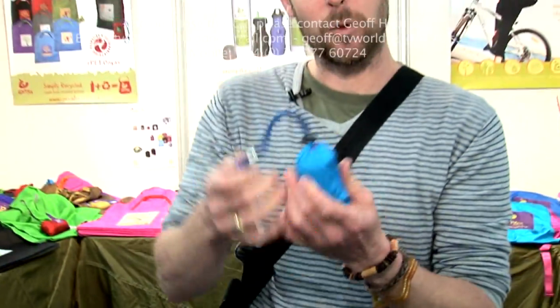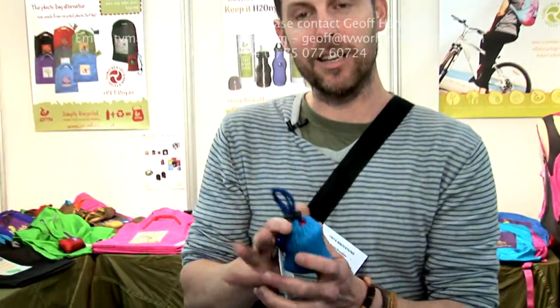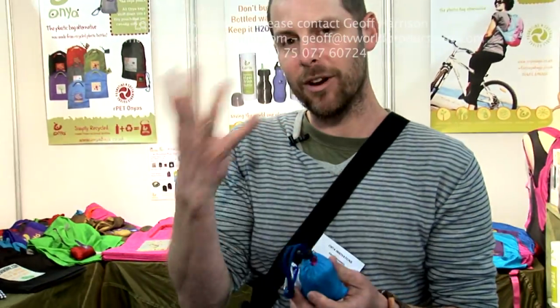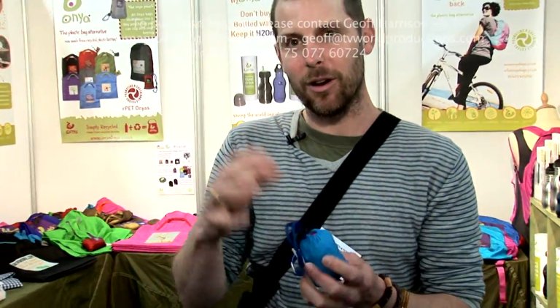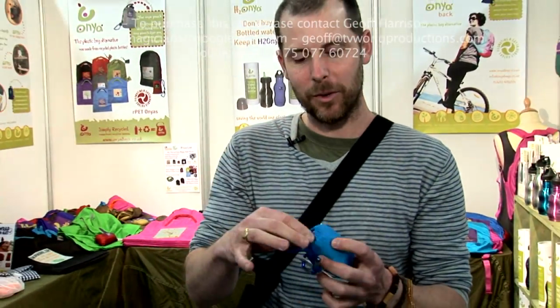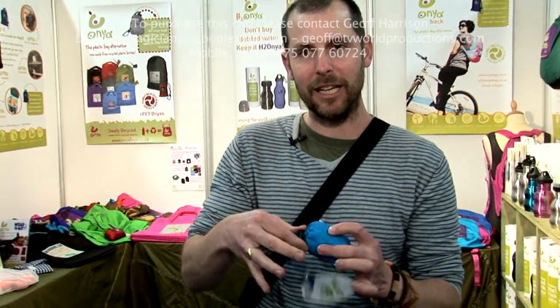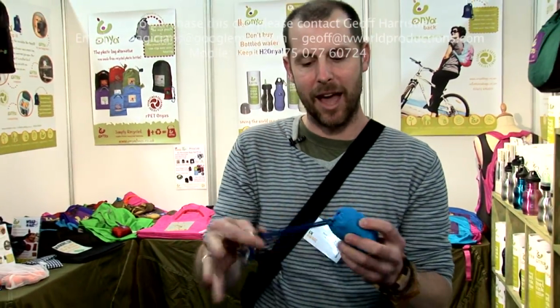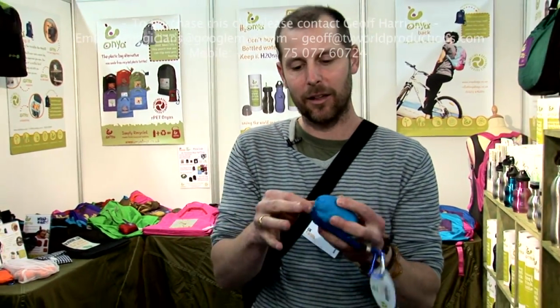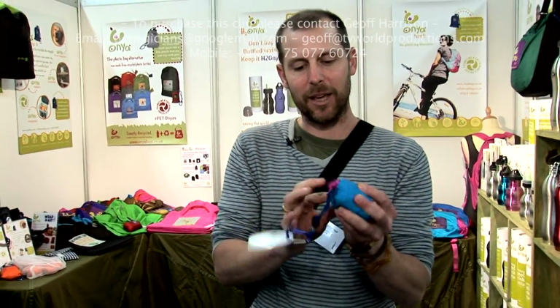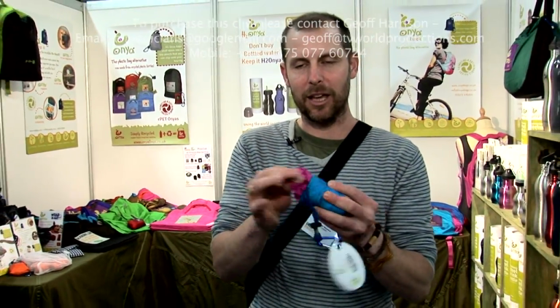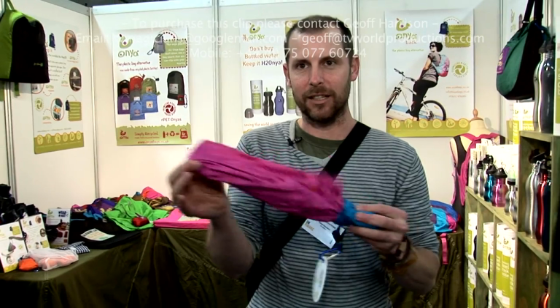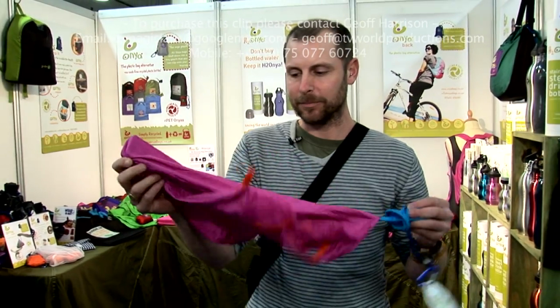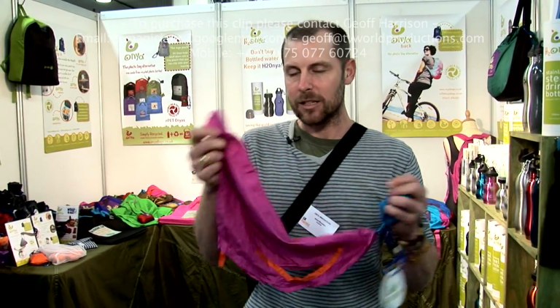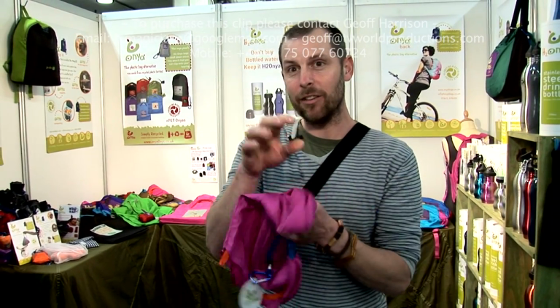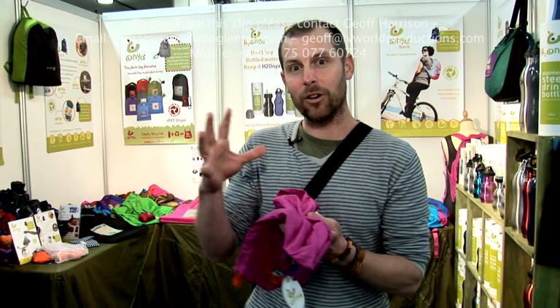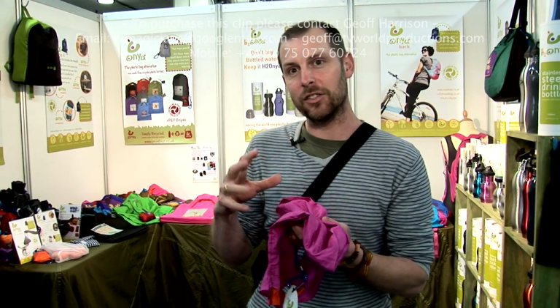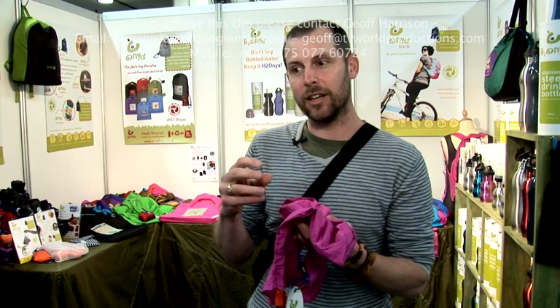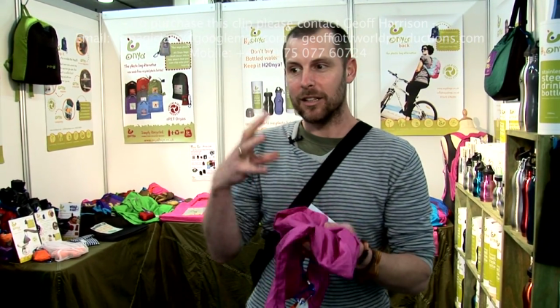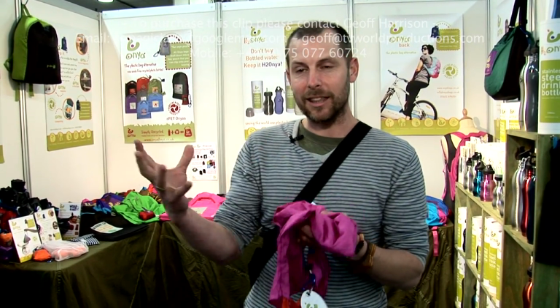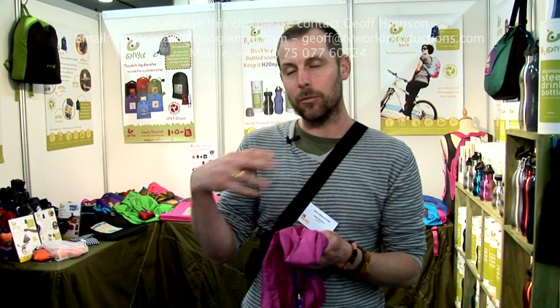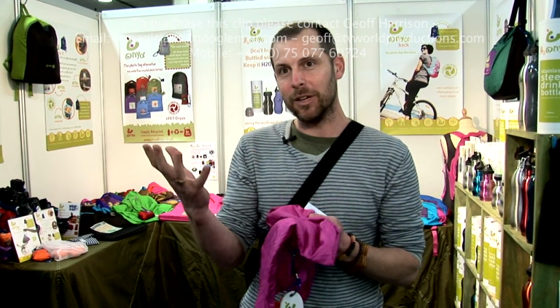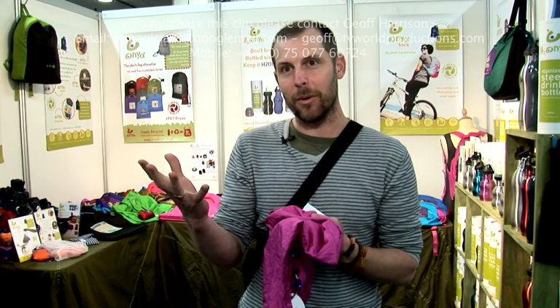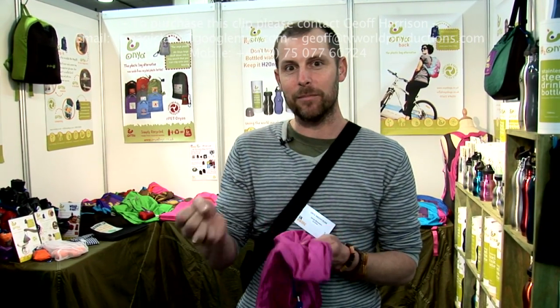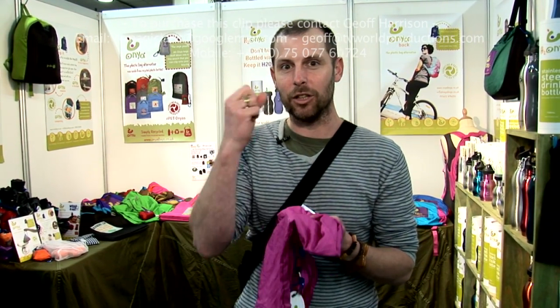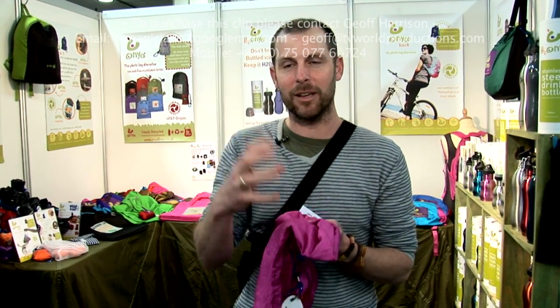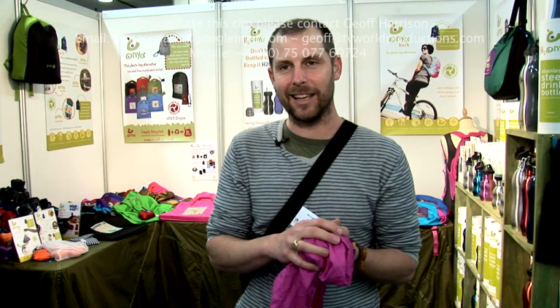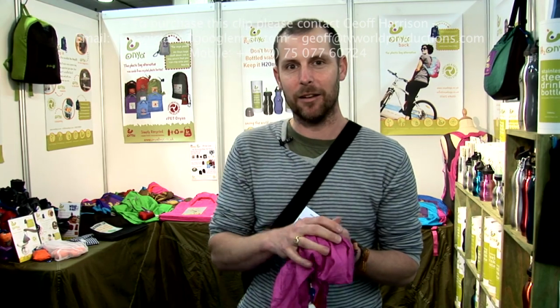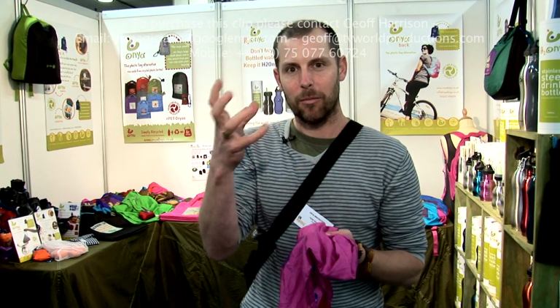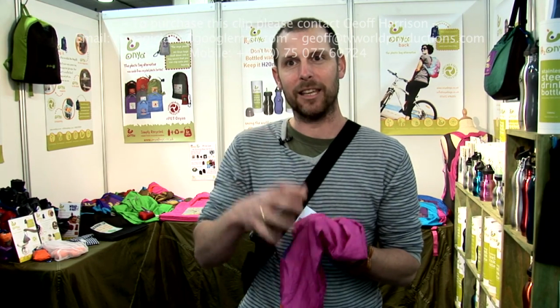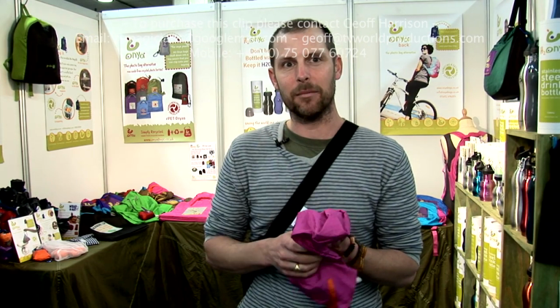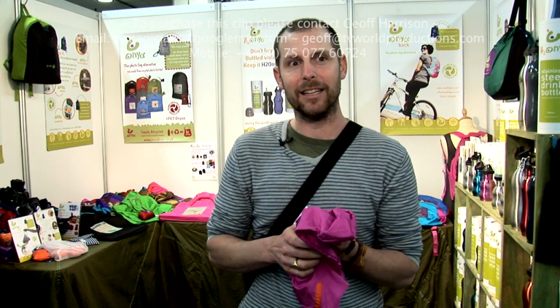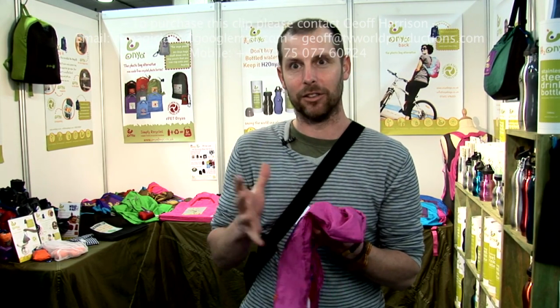With the idea that wherever you are, whenever you need a bag, bingo, here it is. So many of my products are designed to take things that we'd normally throw away and use them again and again by making them handy and on you.